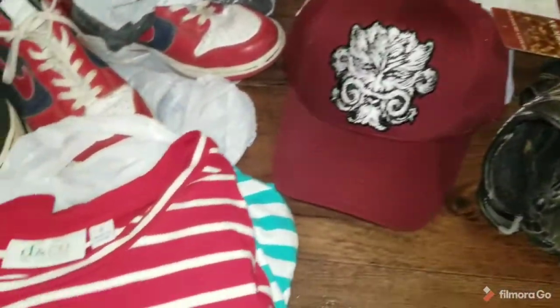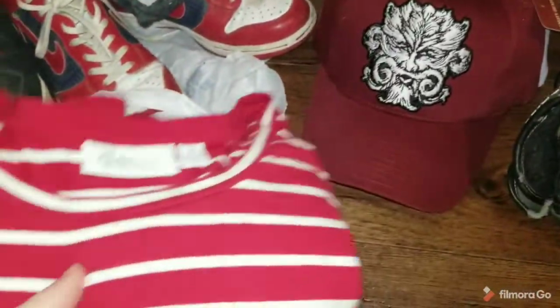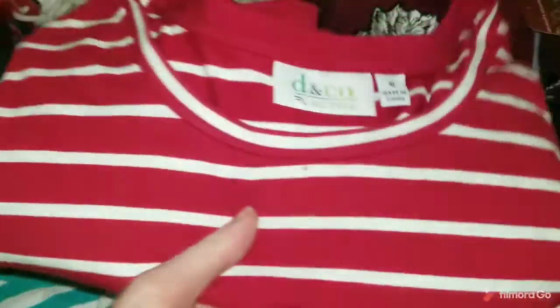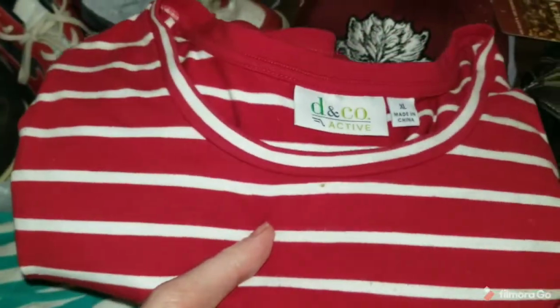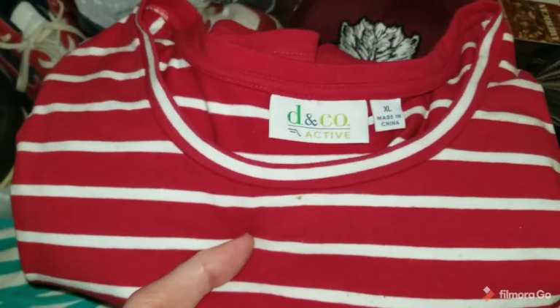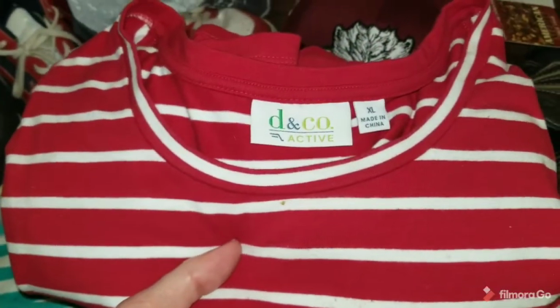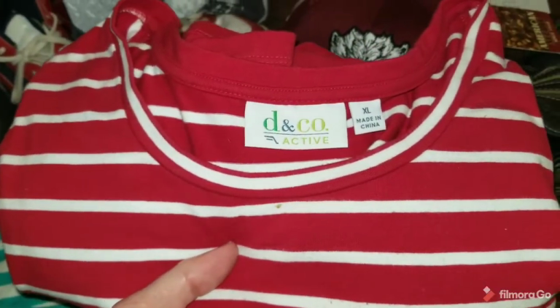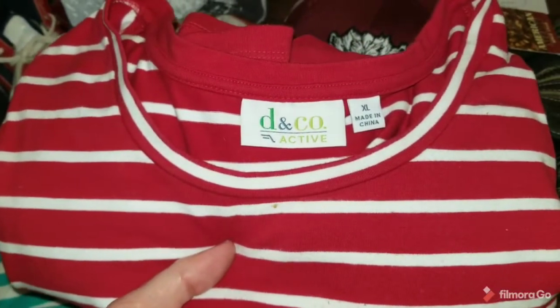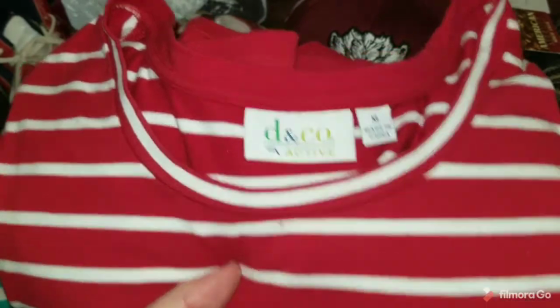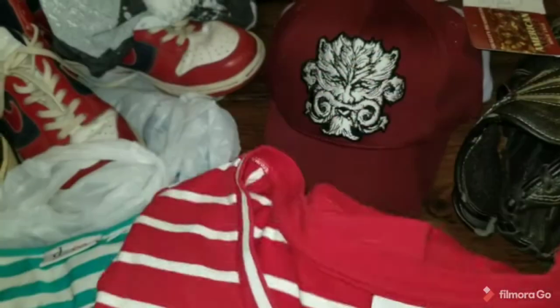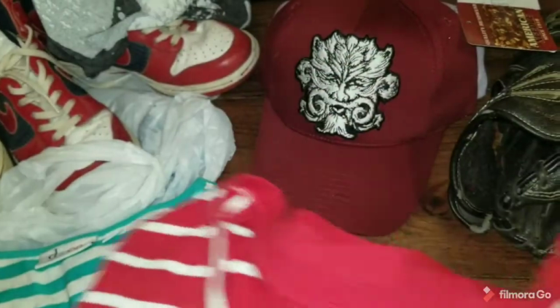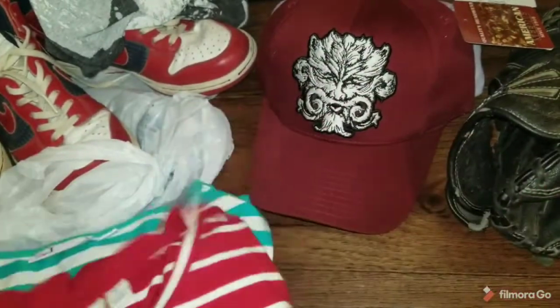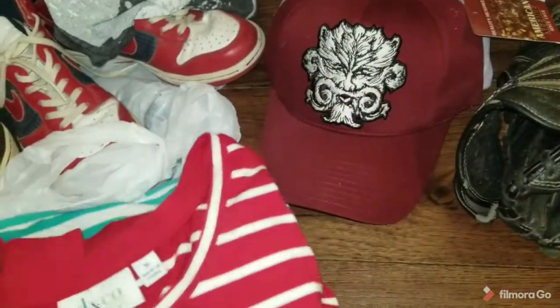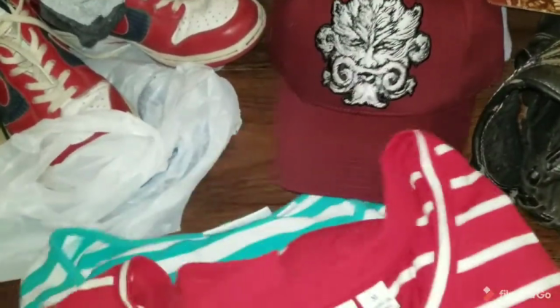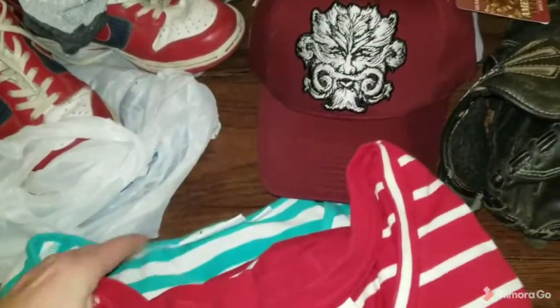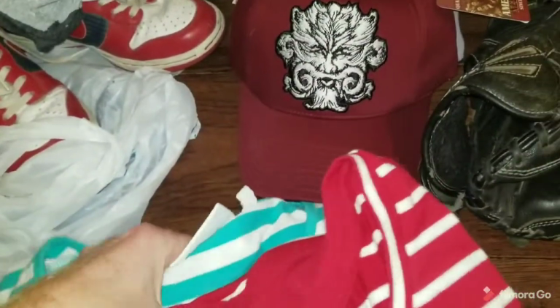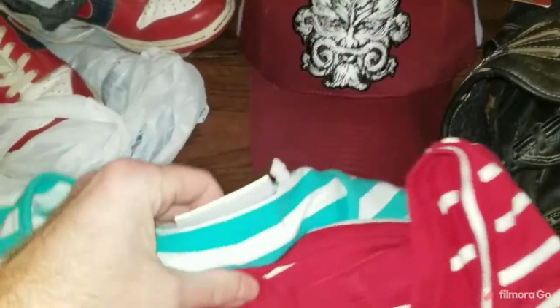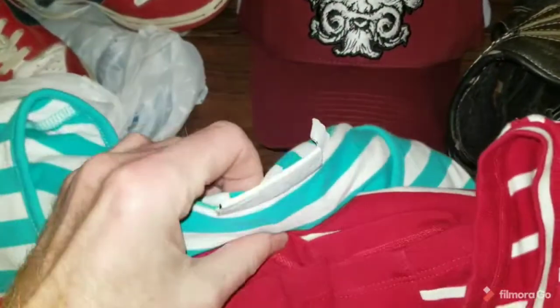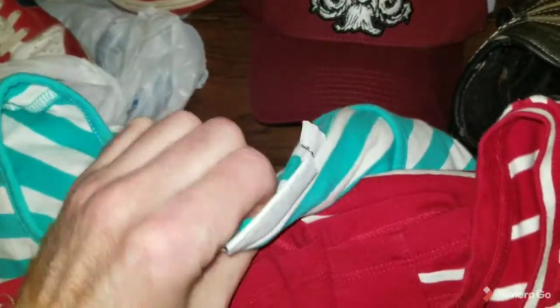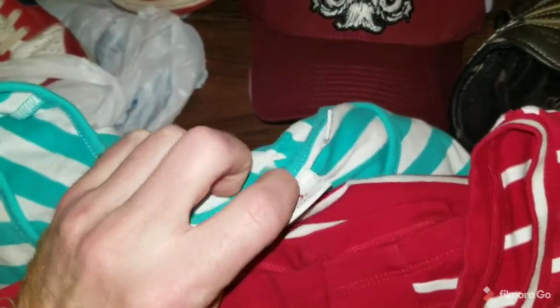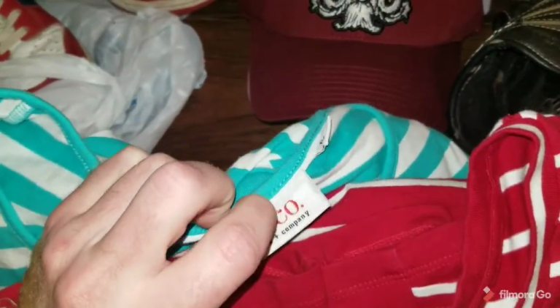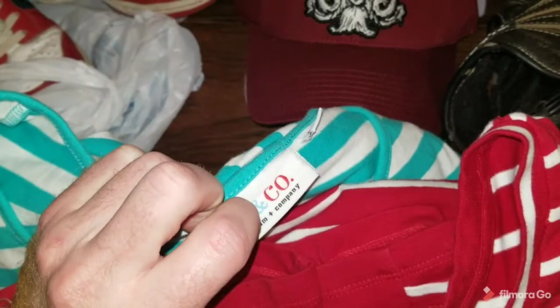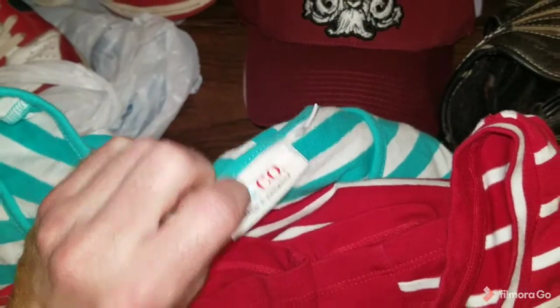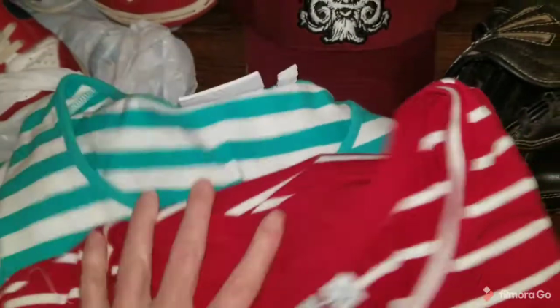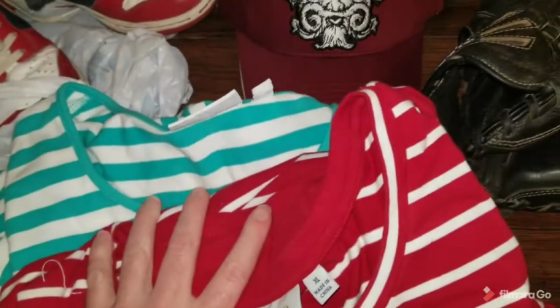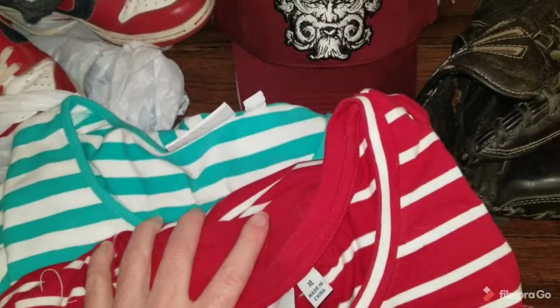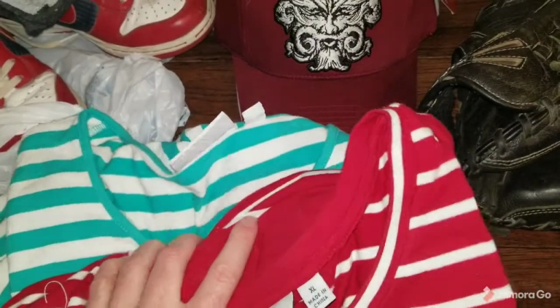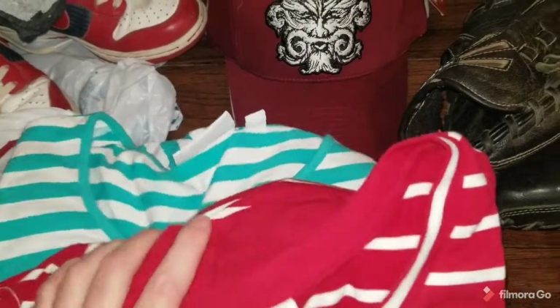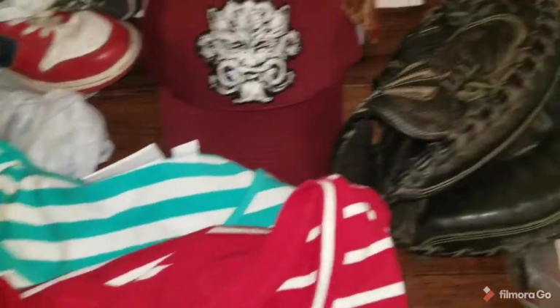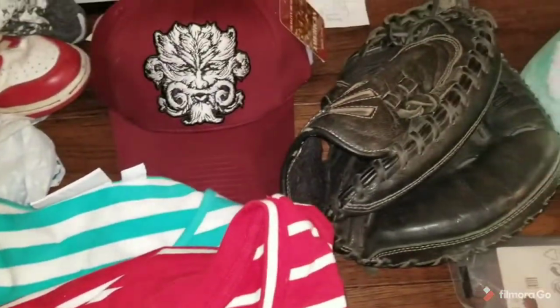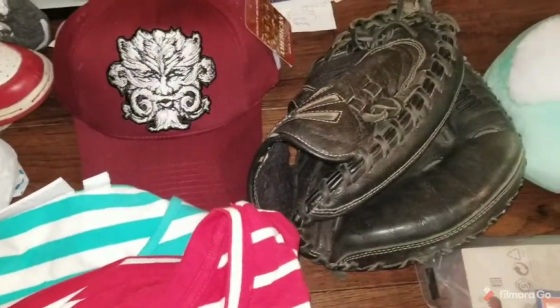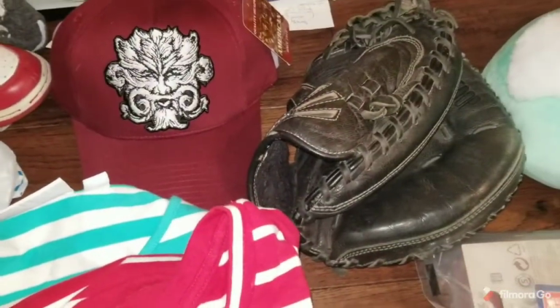And then I also sold this D&Co Denim & Company Active Clothing lot of two — green and red color. These sold for $17. So that's it for Monday sales.